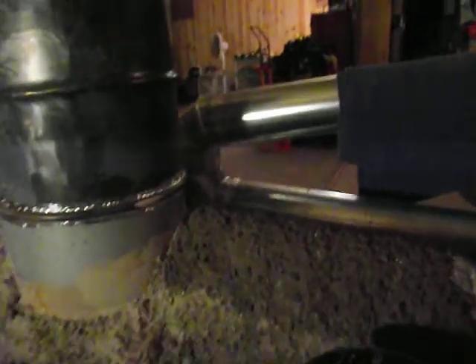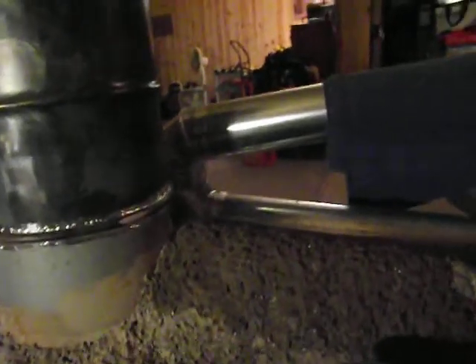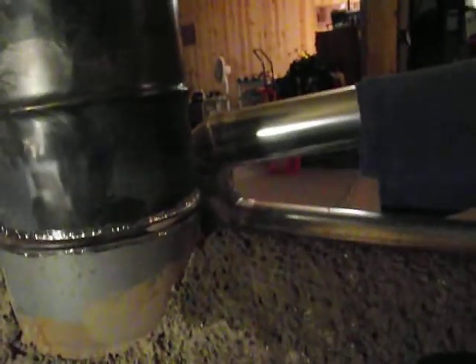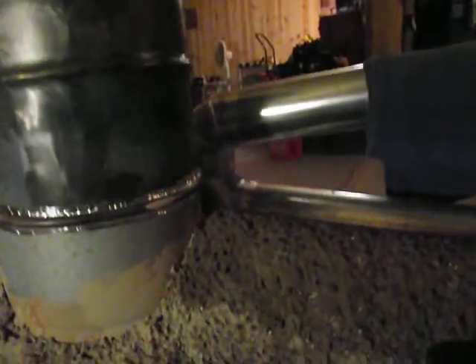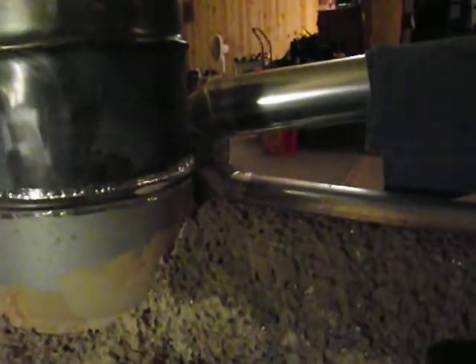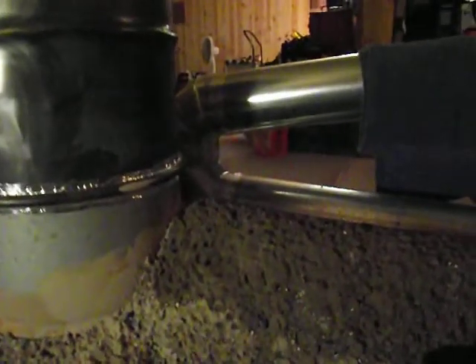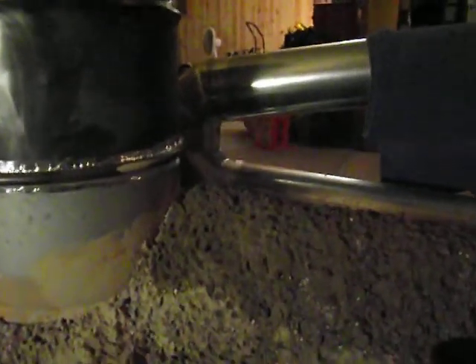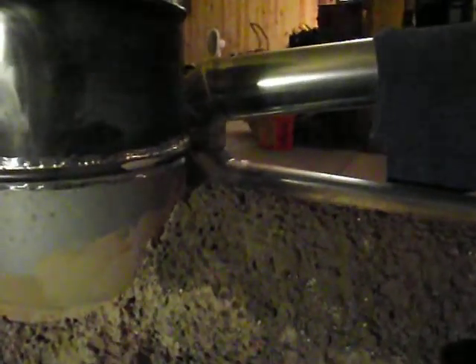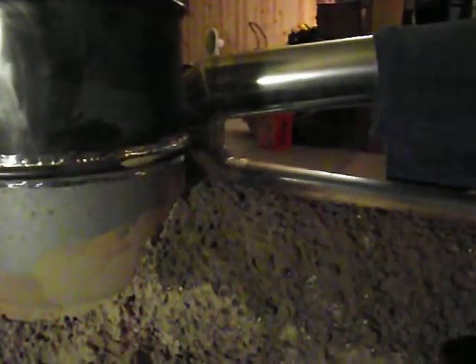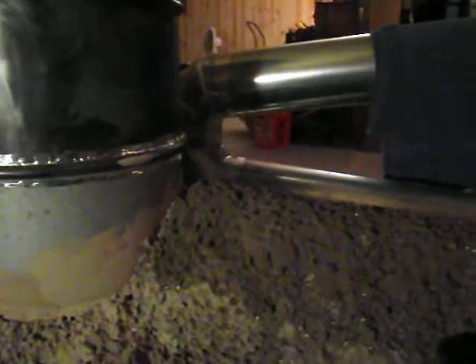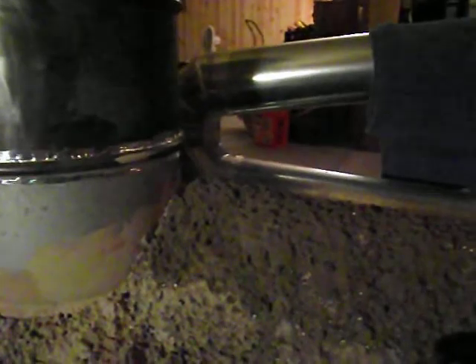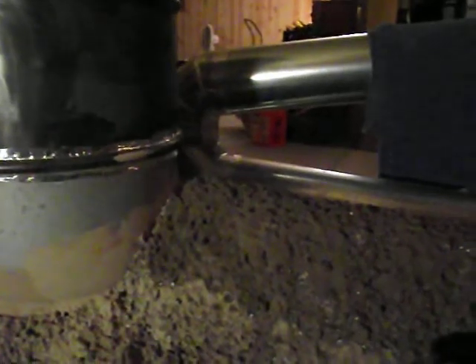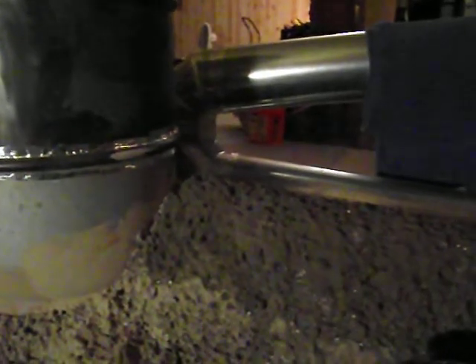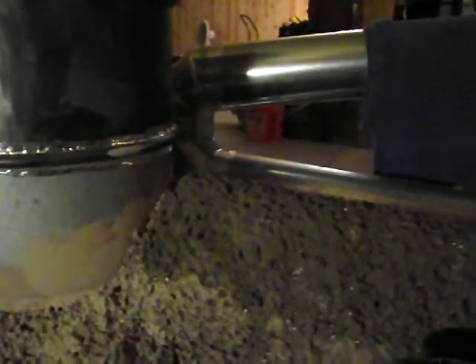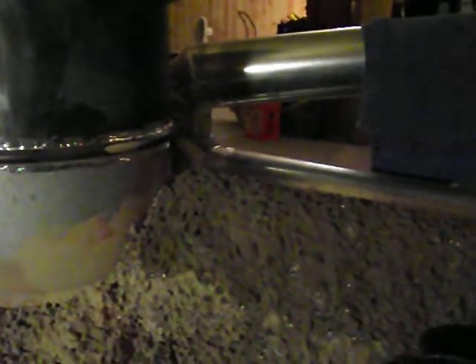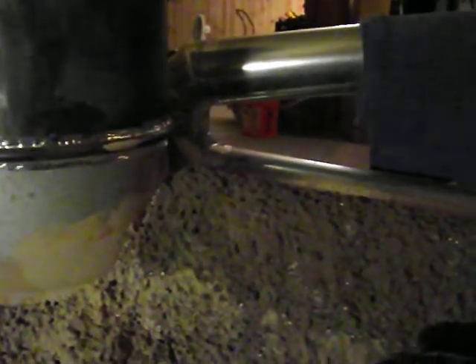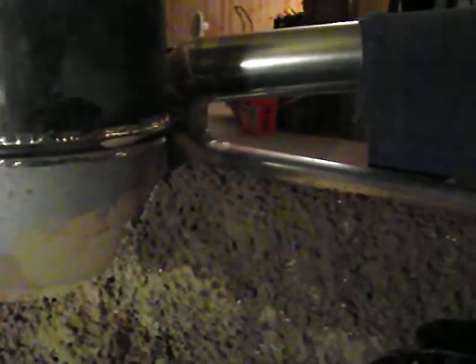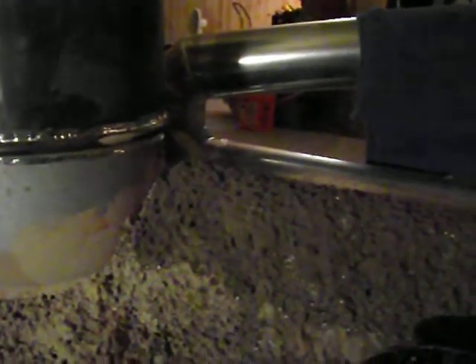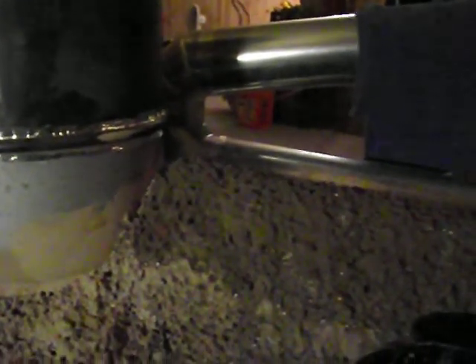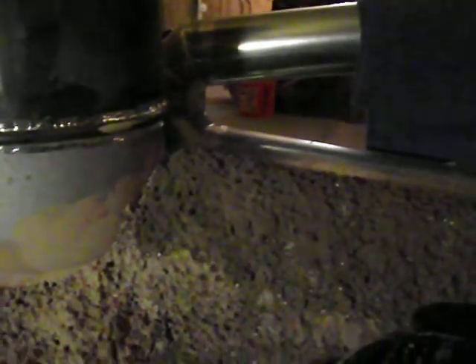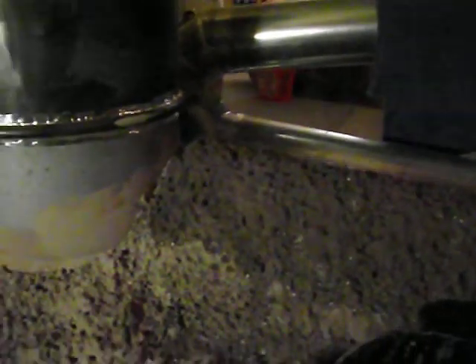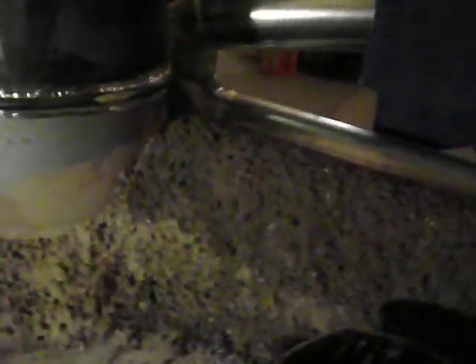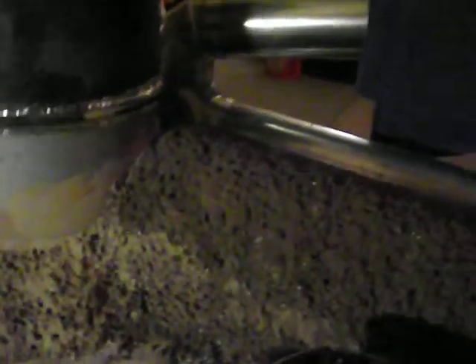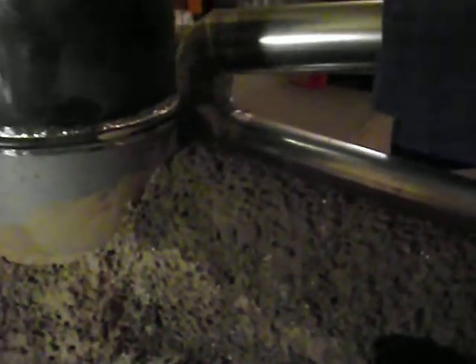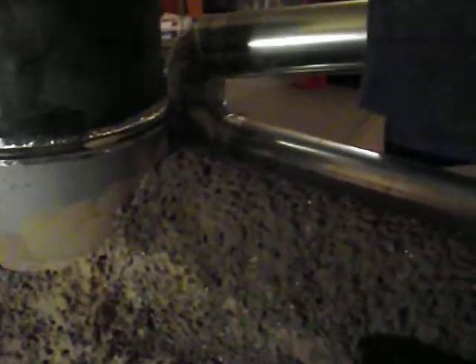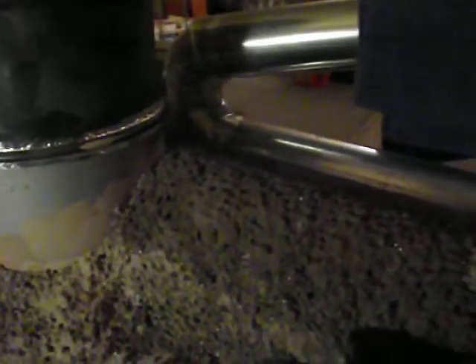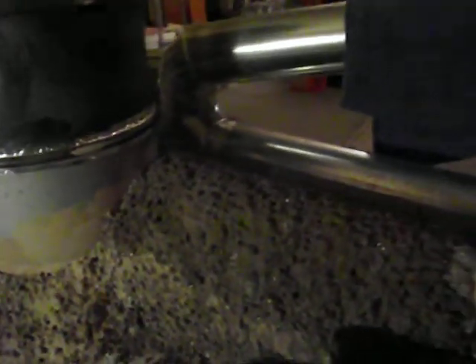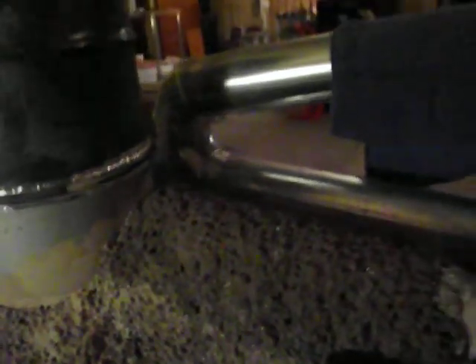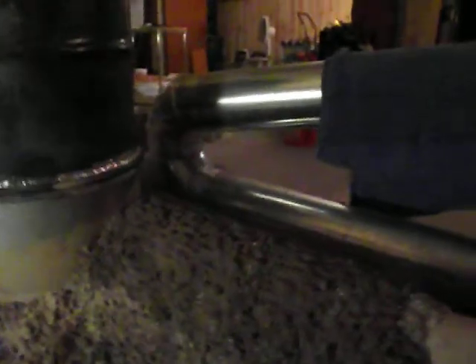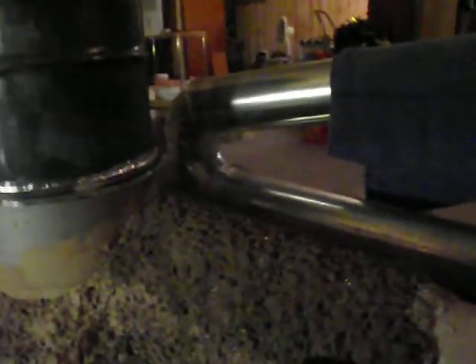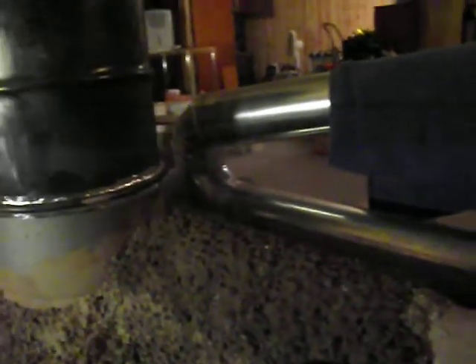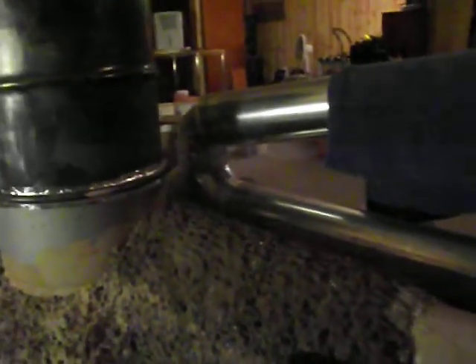Trying to get the steam coming off. It's kind of hard to see. I'm not sure if it's going to show in the video or not. It's wet cob.